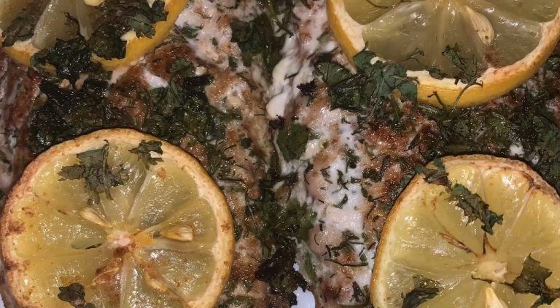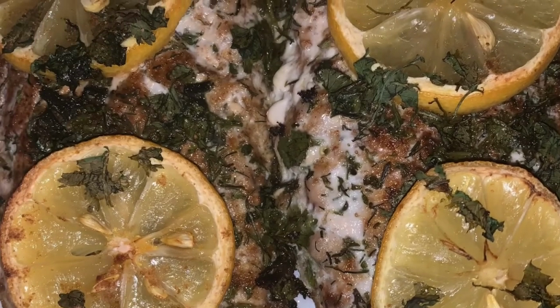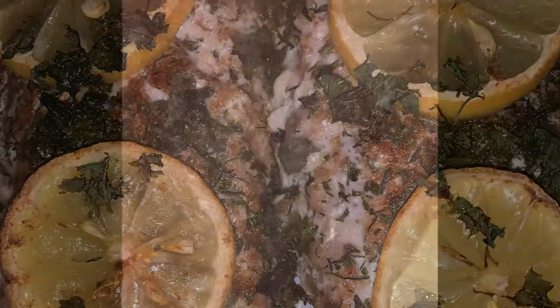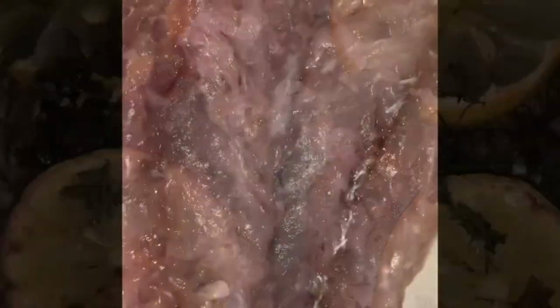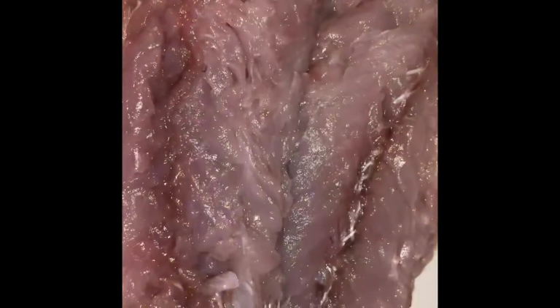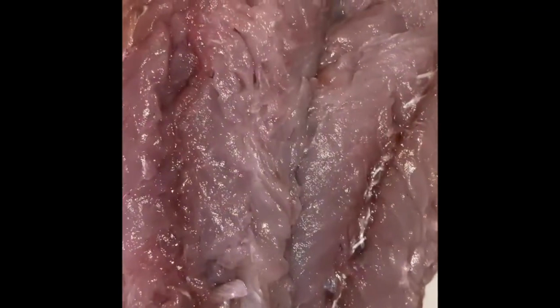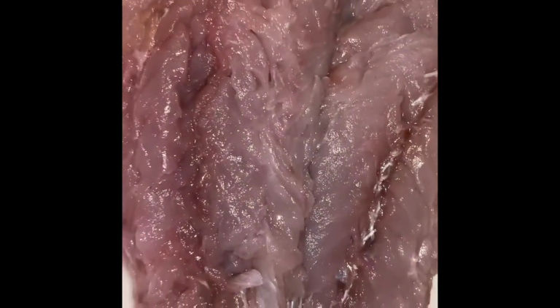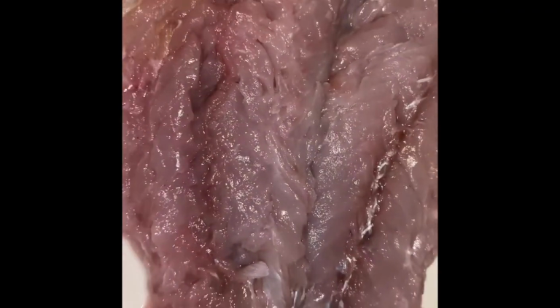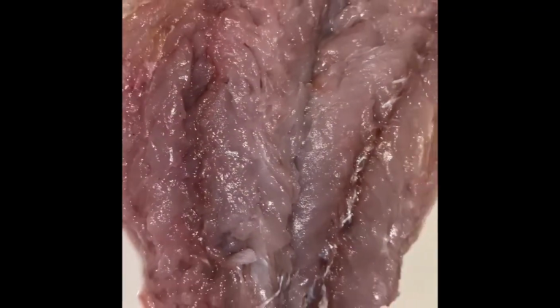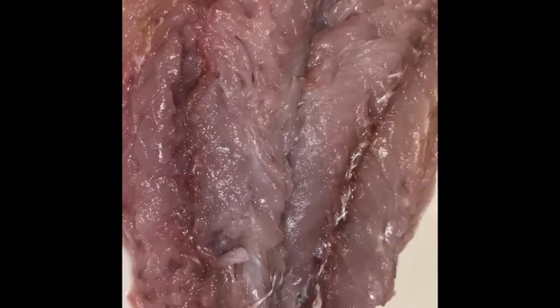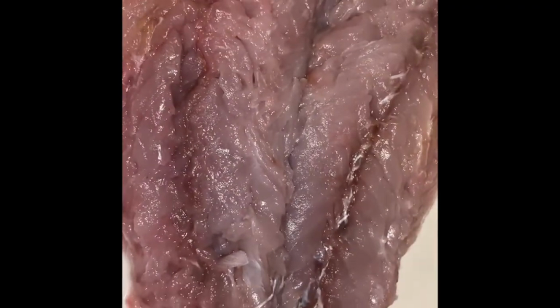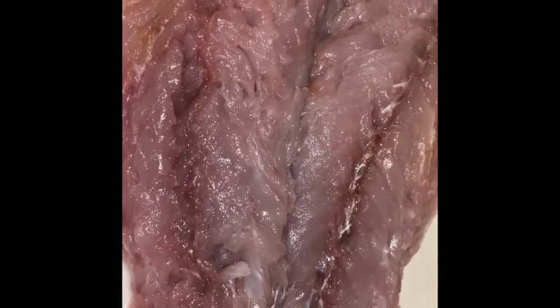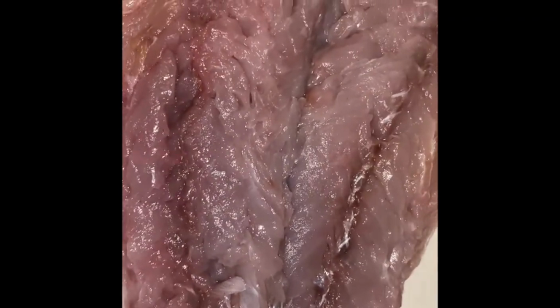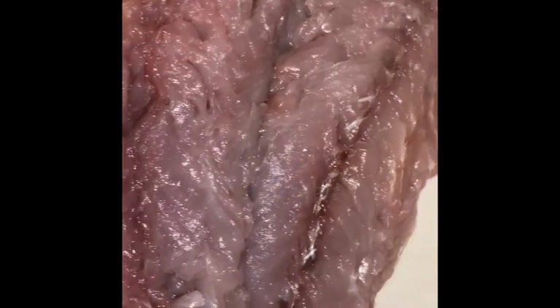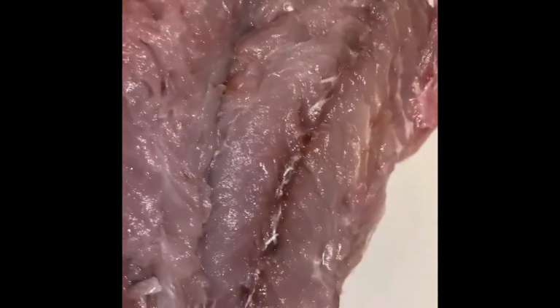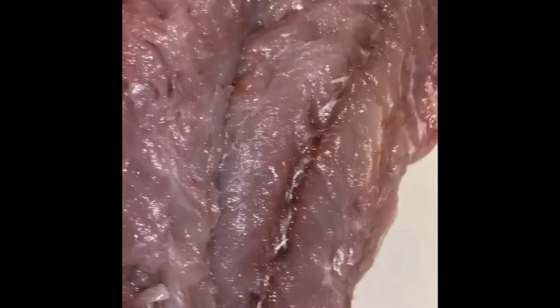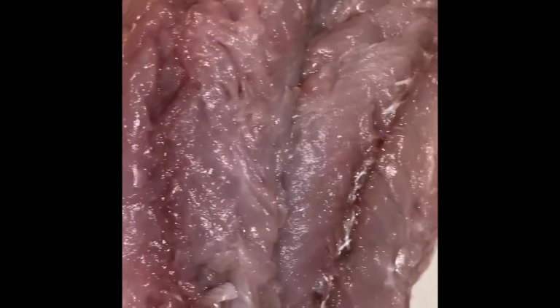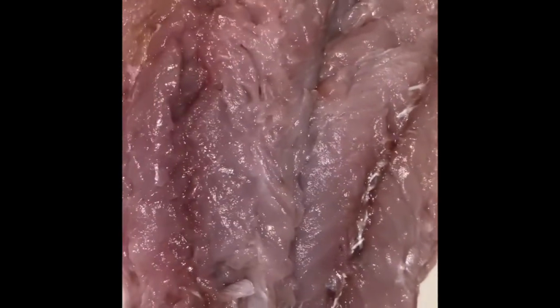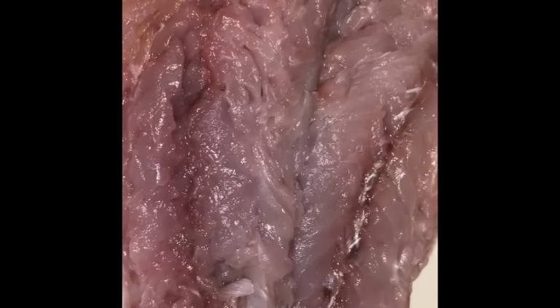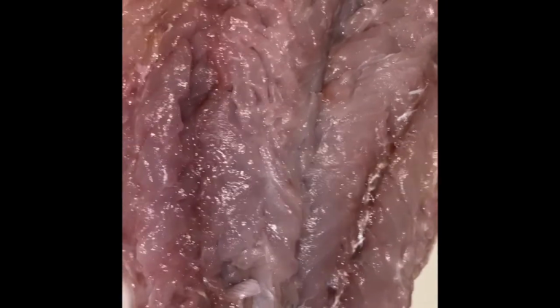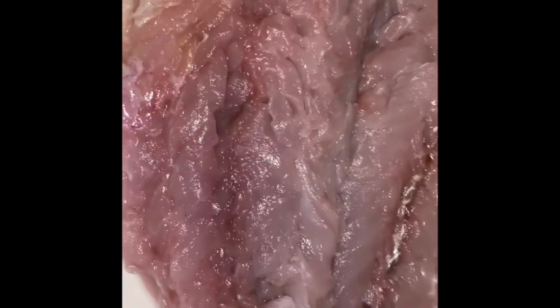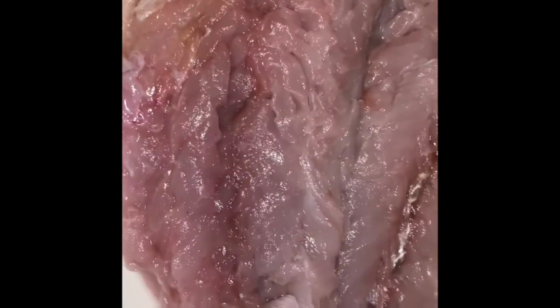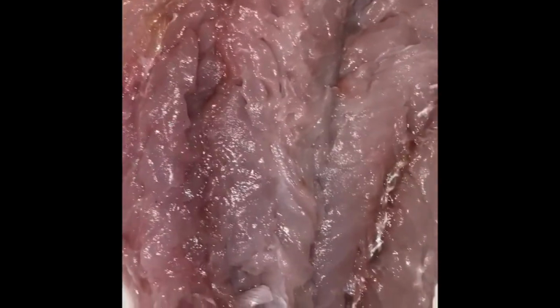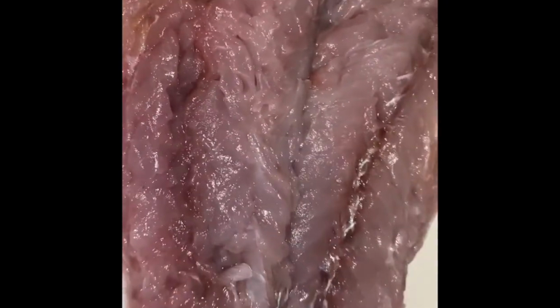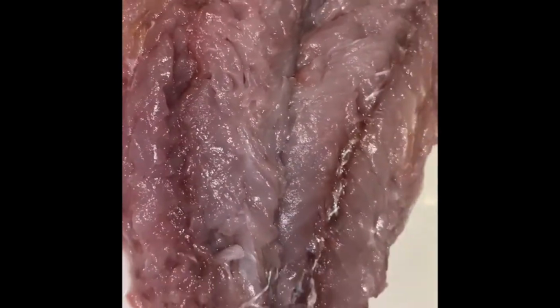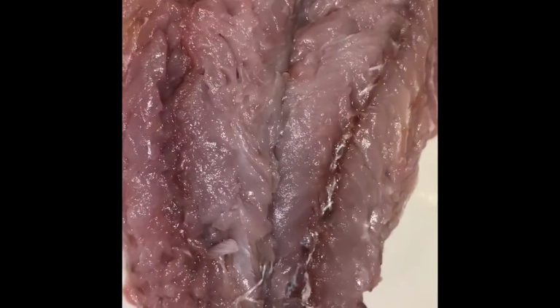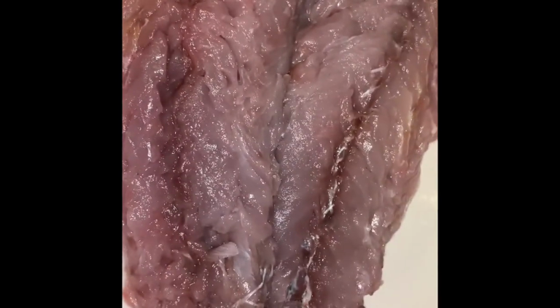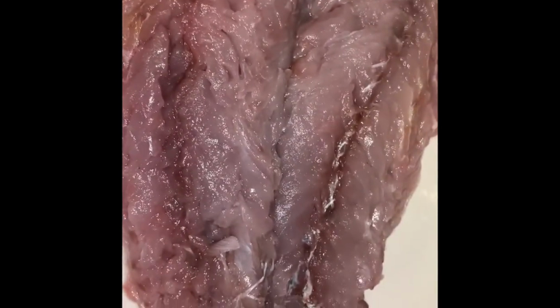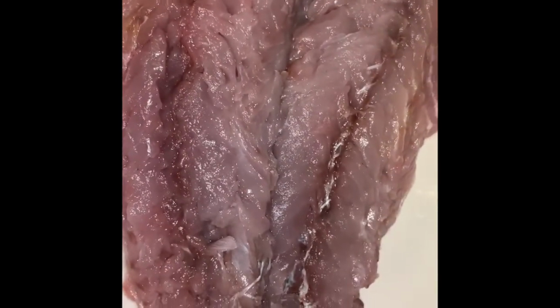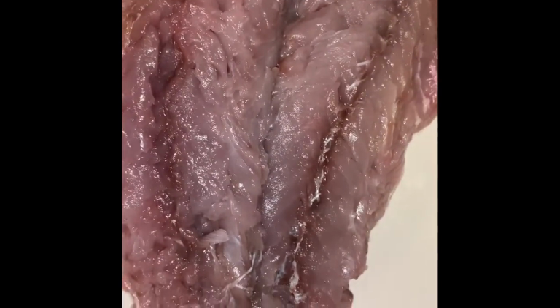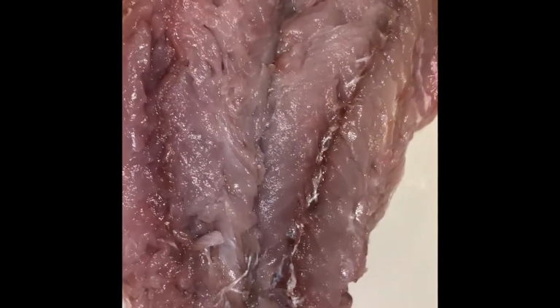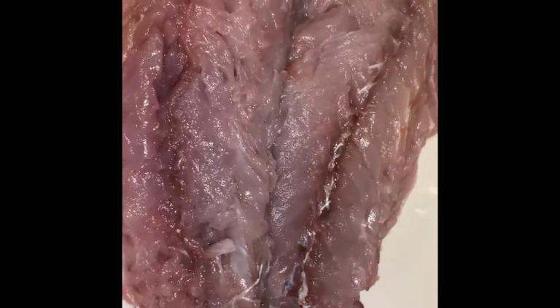Hey guys, welcome to today's video. Today we'll be making bluefish. We cut our filets, we took the bones out. We're gonna season it and bake it in the oven. Stay tuned, we'll show you what it looks like.